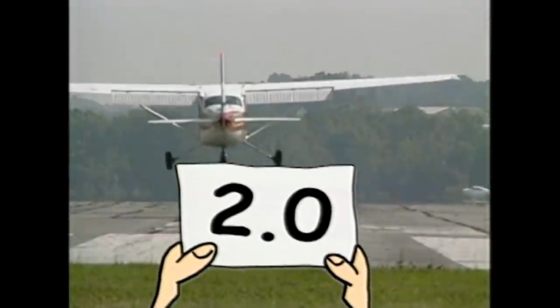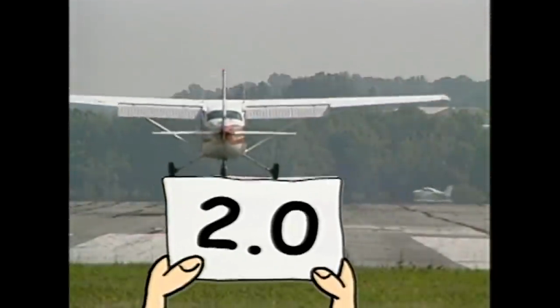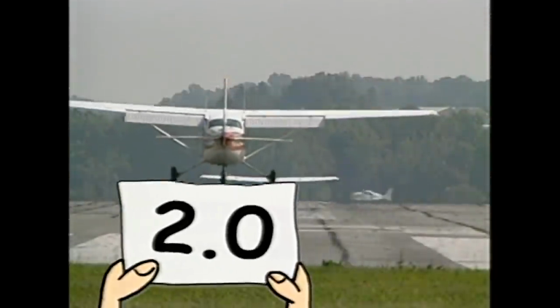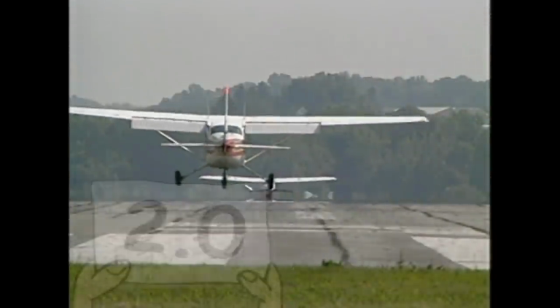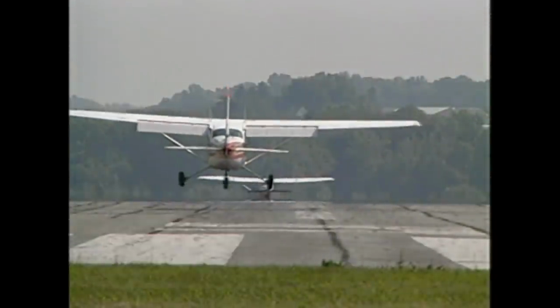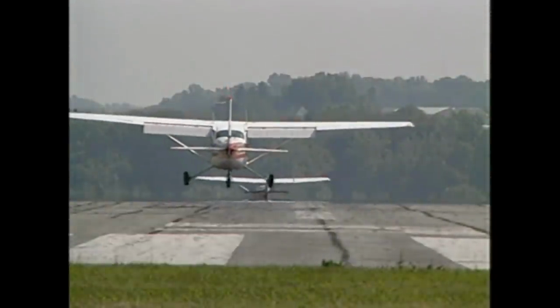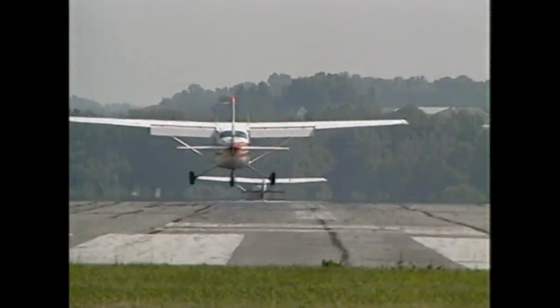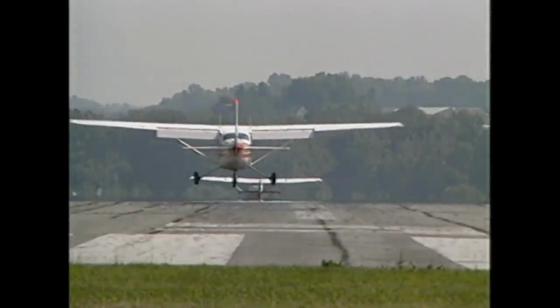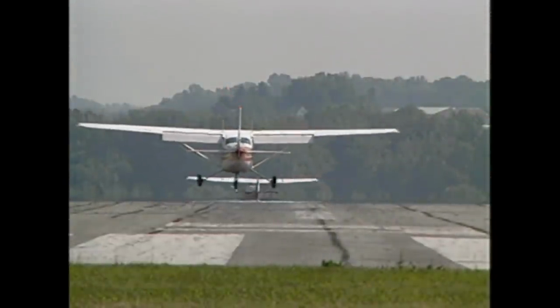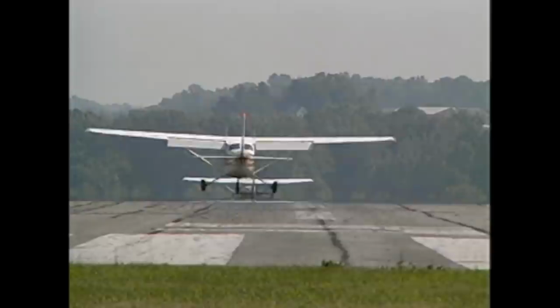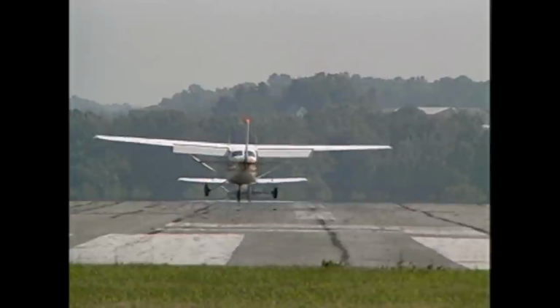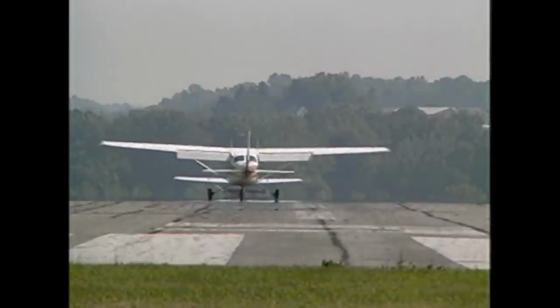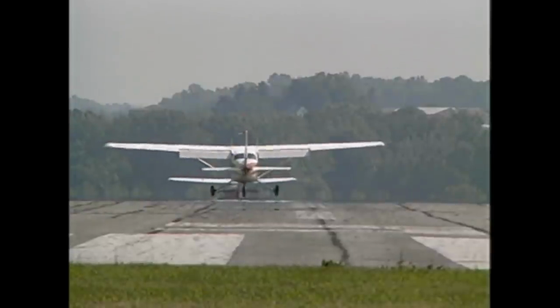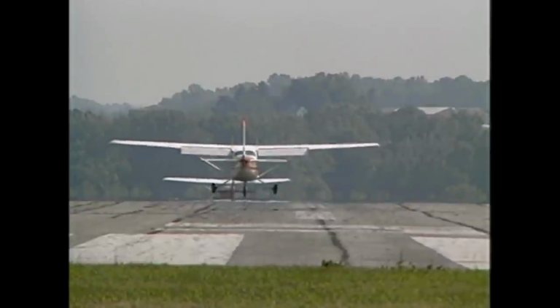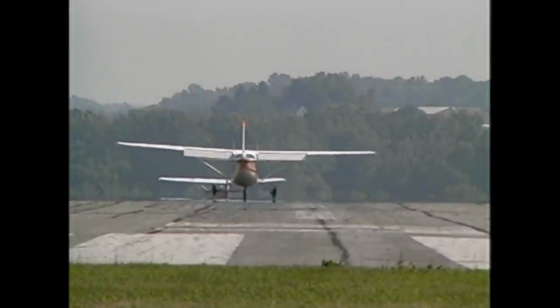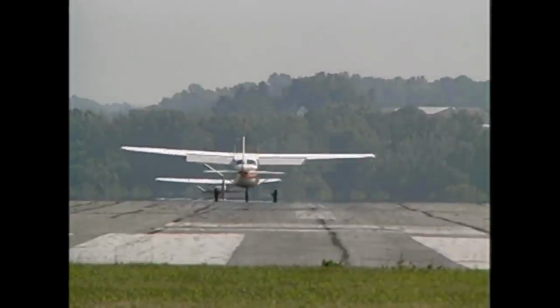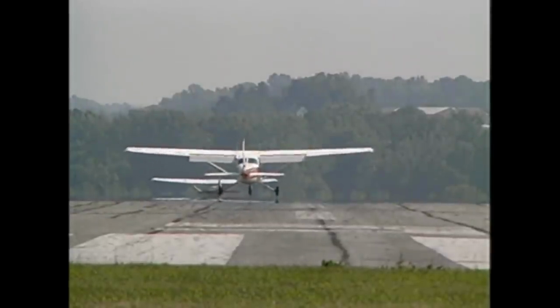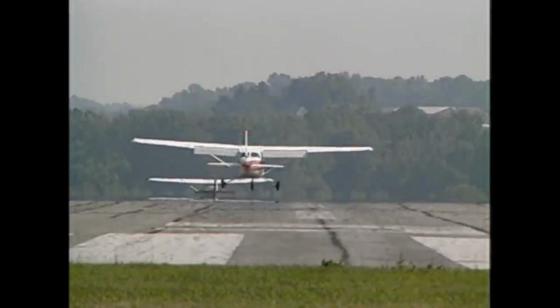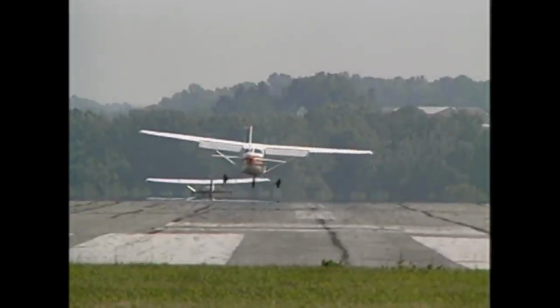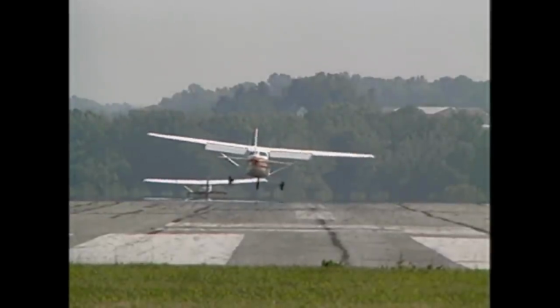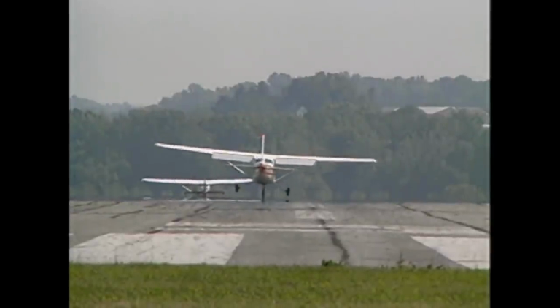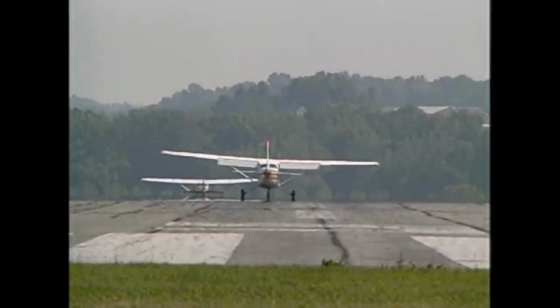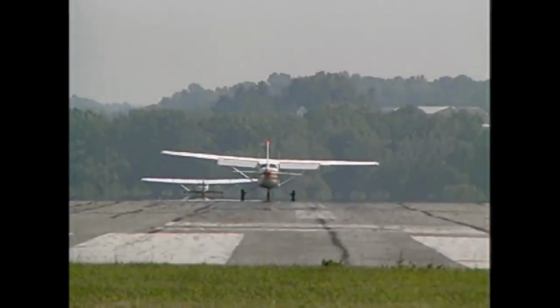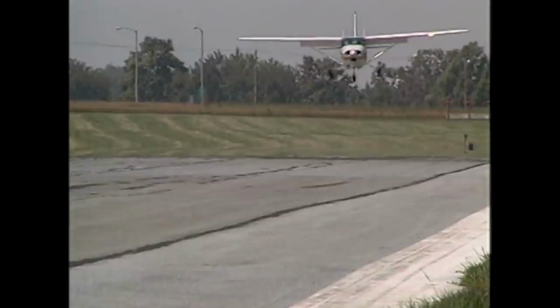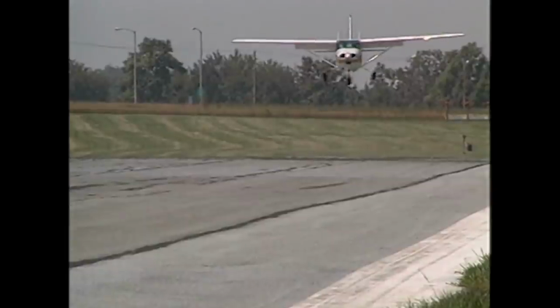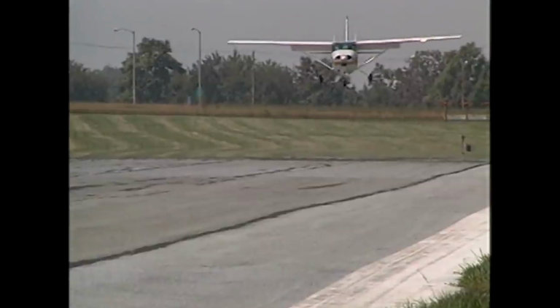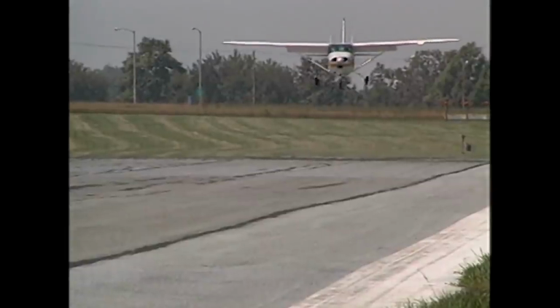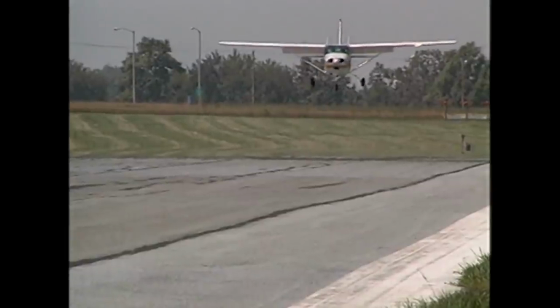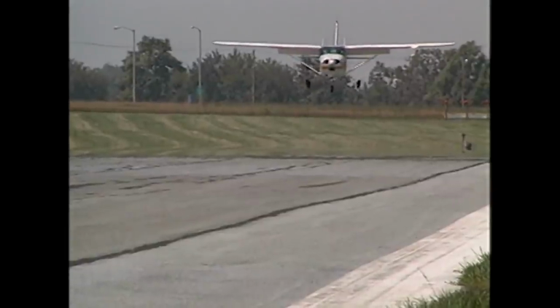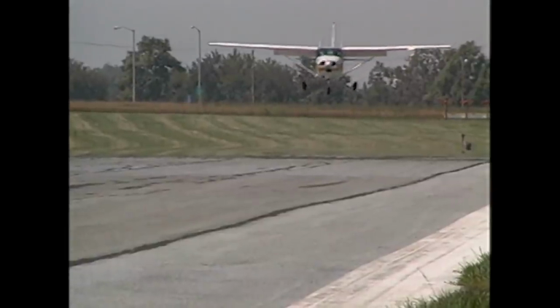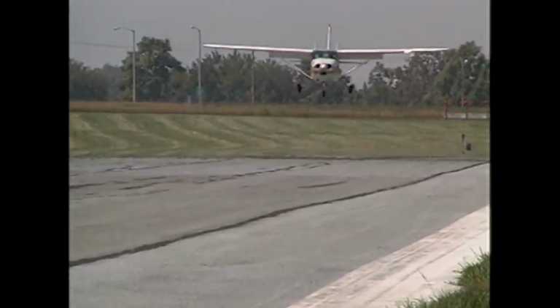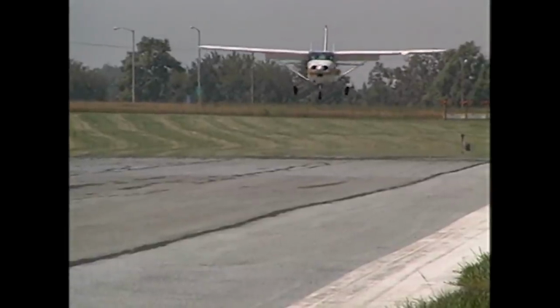Here it is from the reverse angle. Look how nicely the plane's set up, and how quickly it all goes south. Ouch! That's what happens when you don't maintain the proper landing attitude.